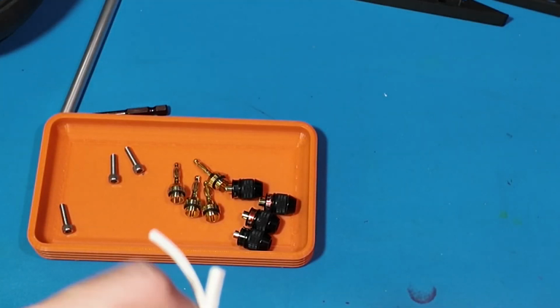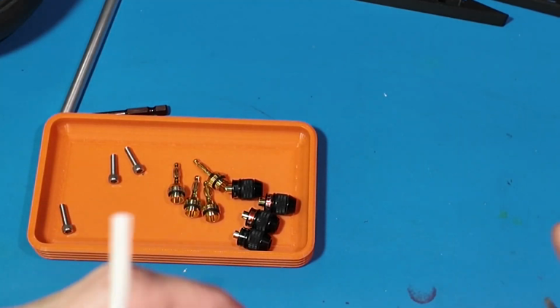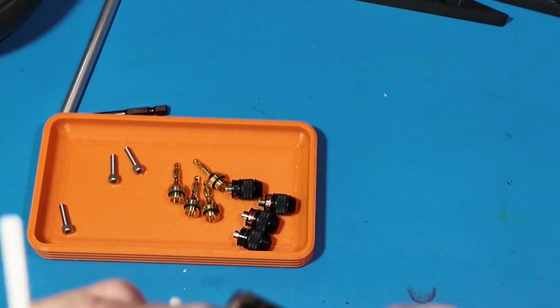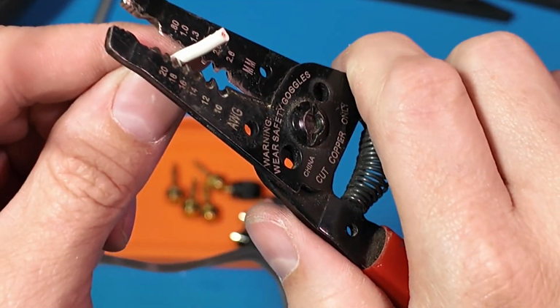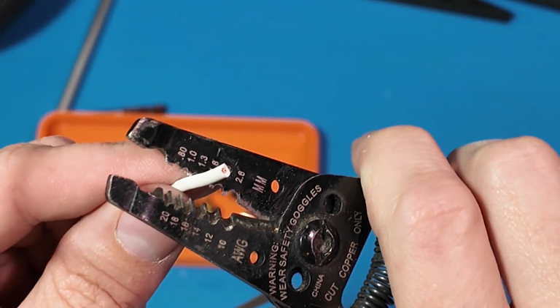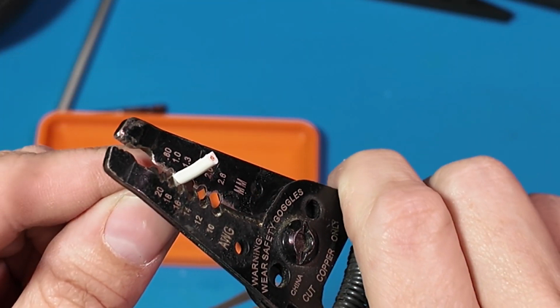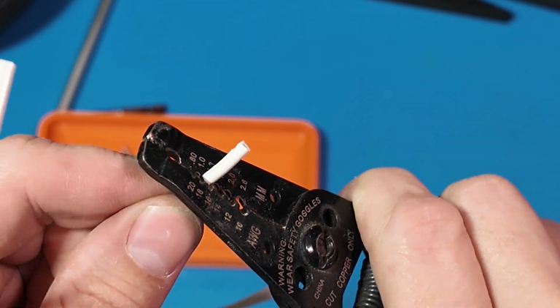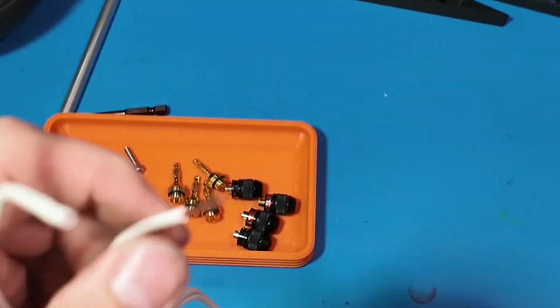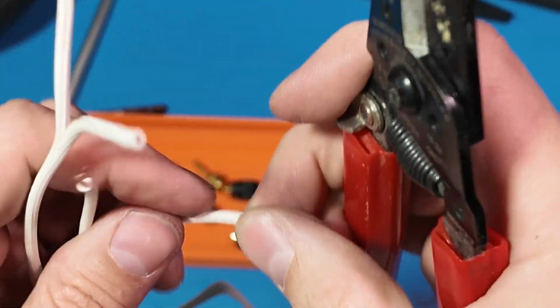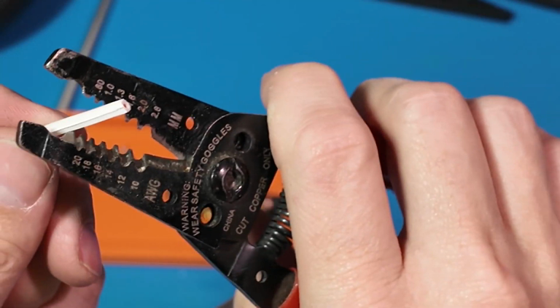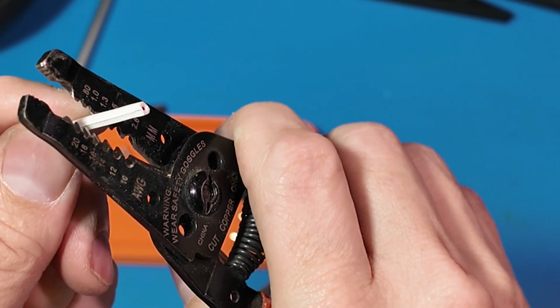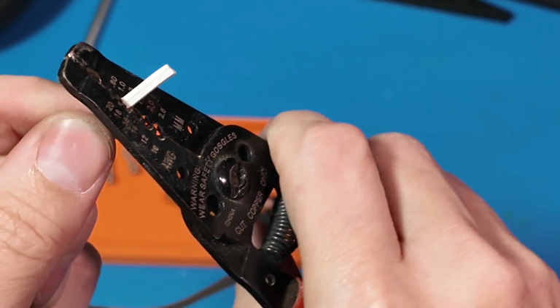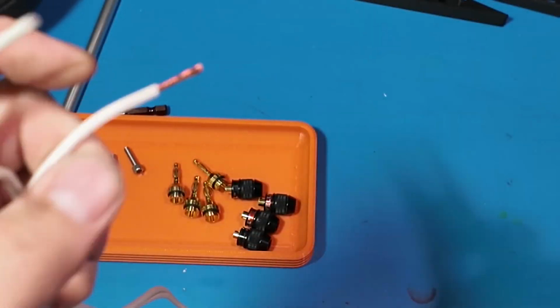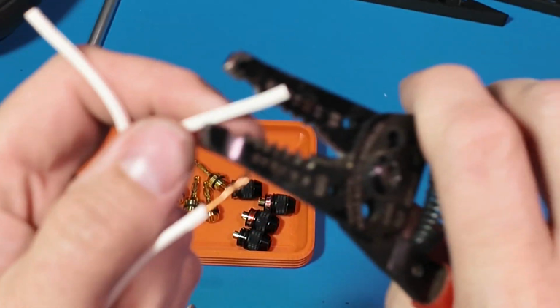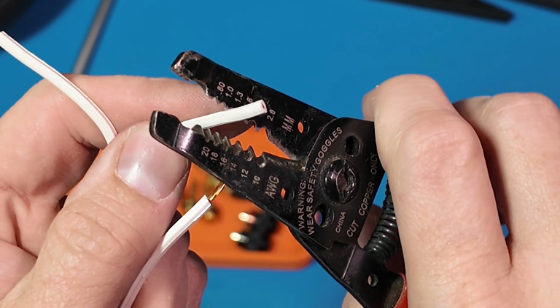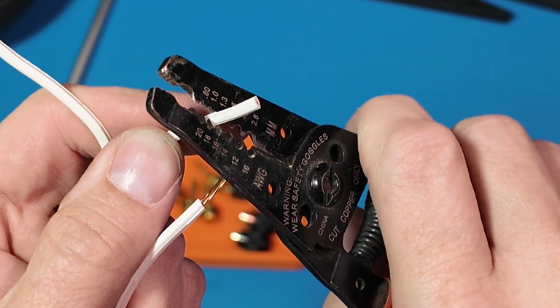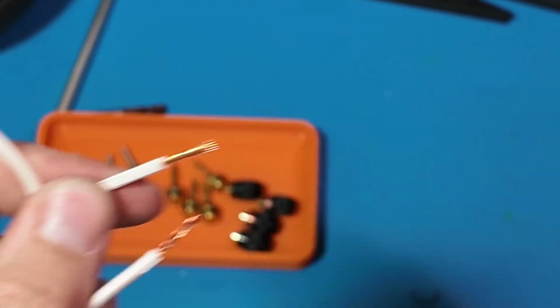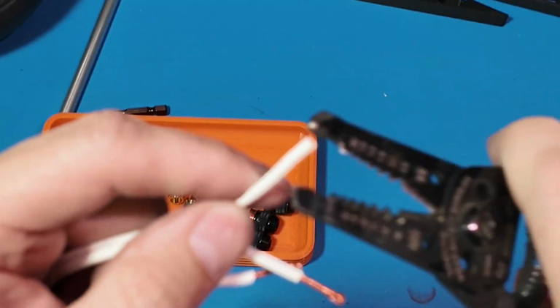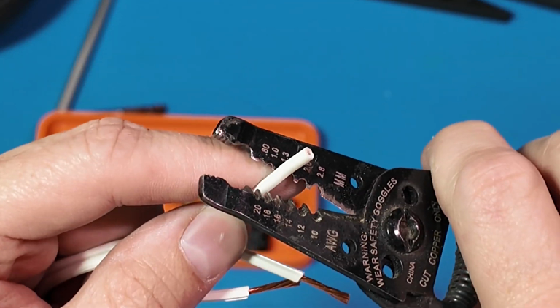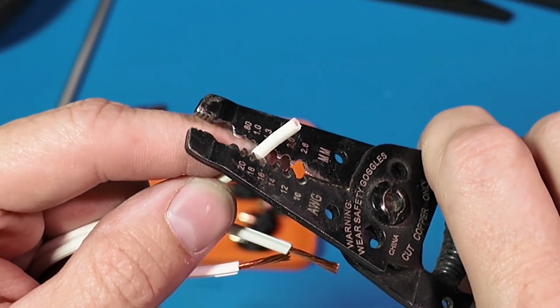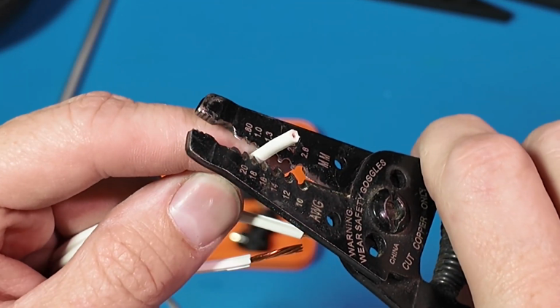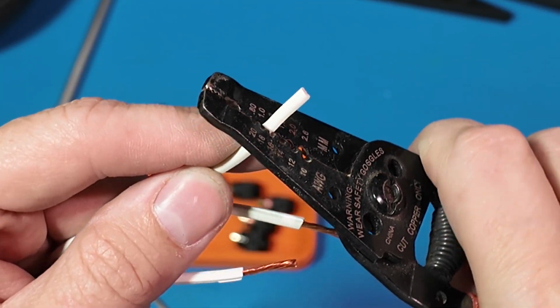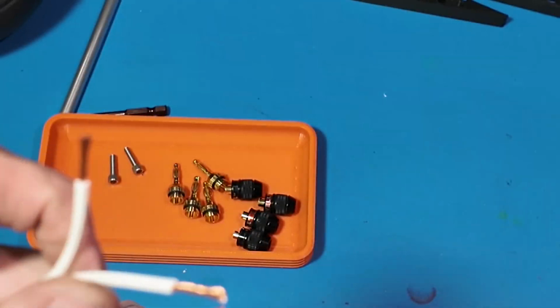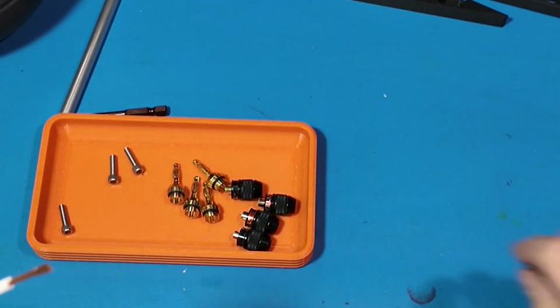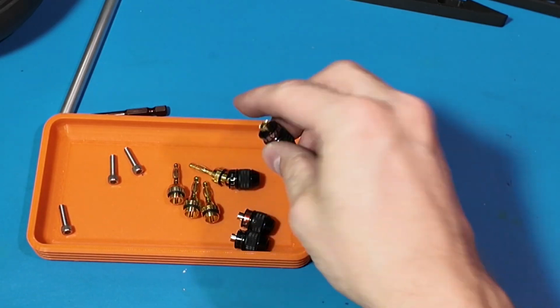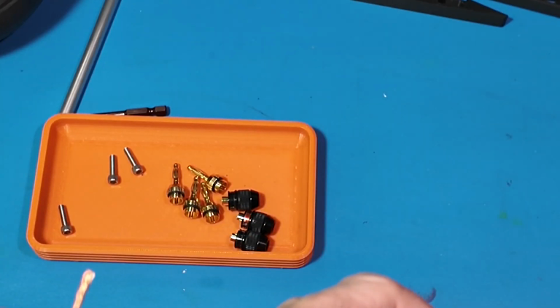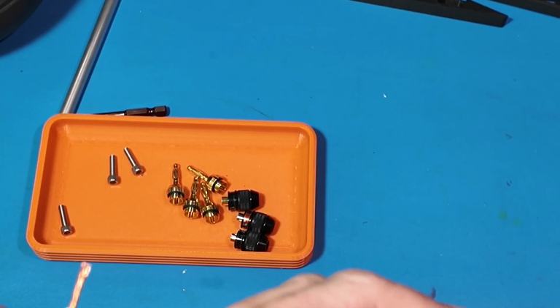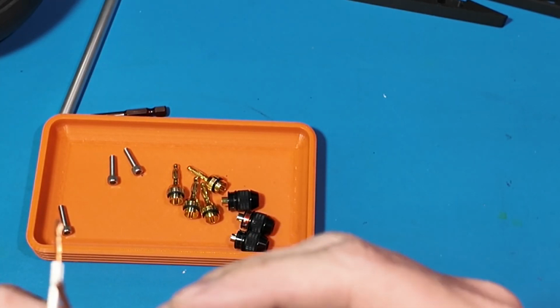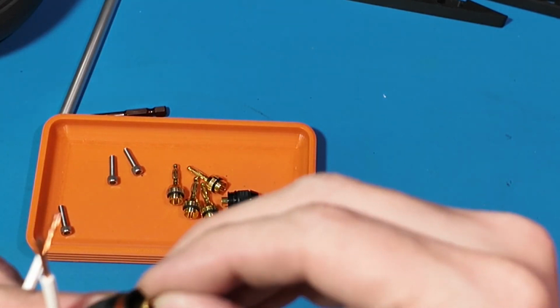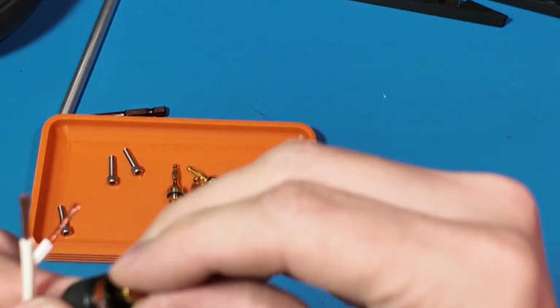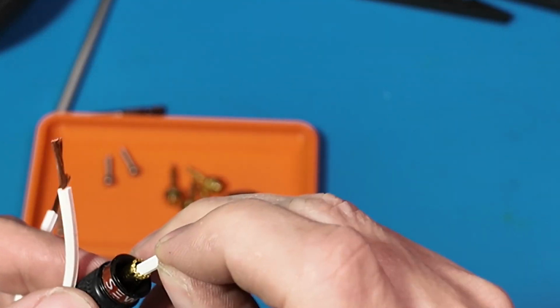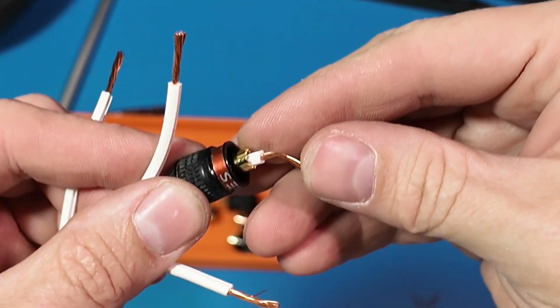I had these banana jacks laying around, and this is actually speaker wire. I had to pick through what I had to find something that fit up this aluminum tube to connect the upper and lower half.